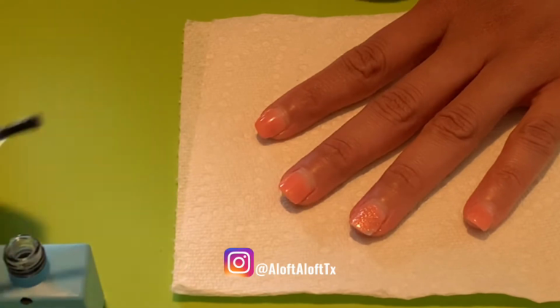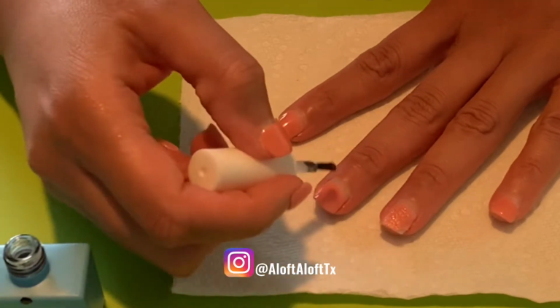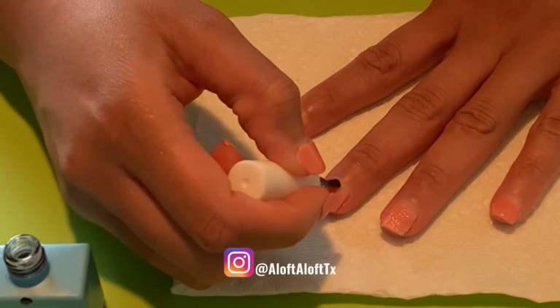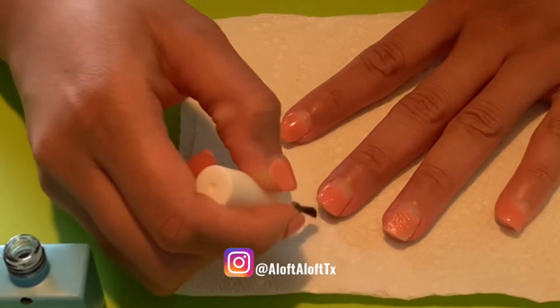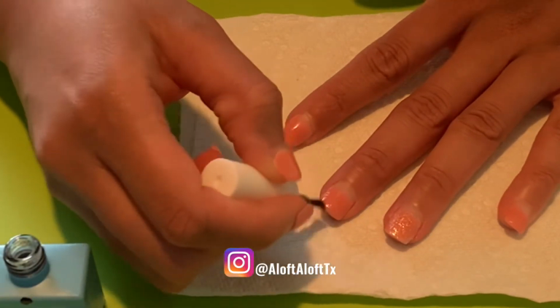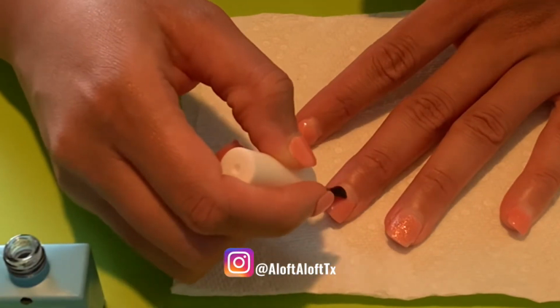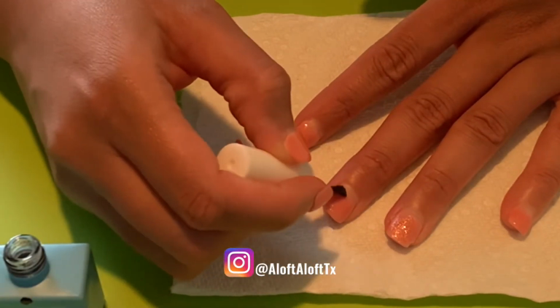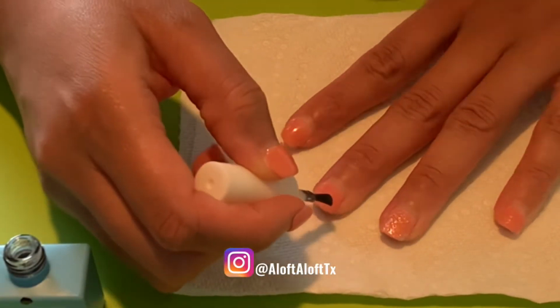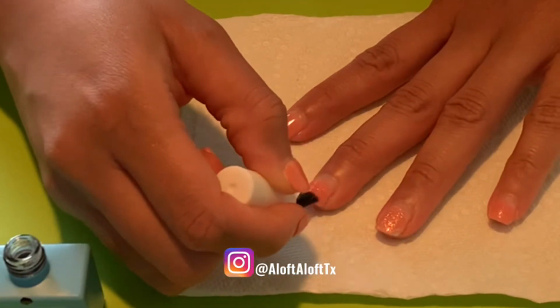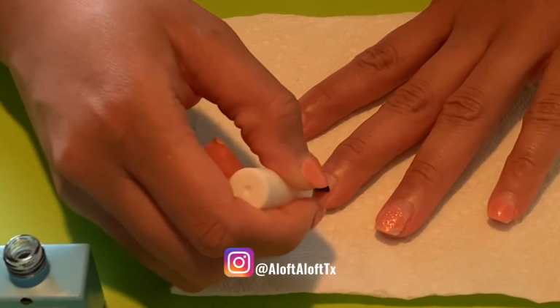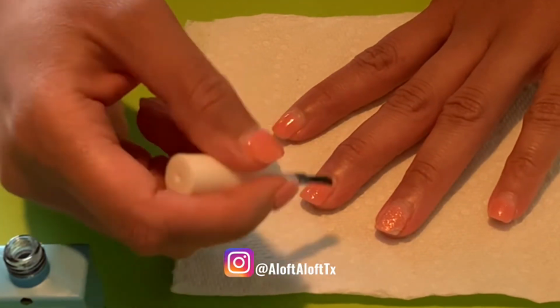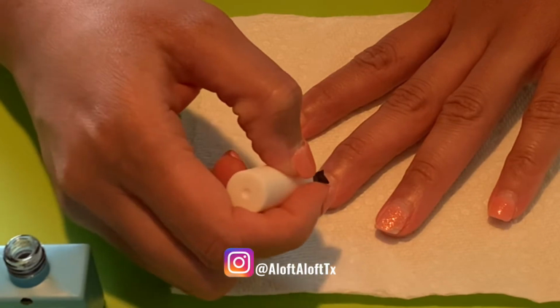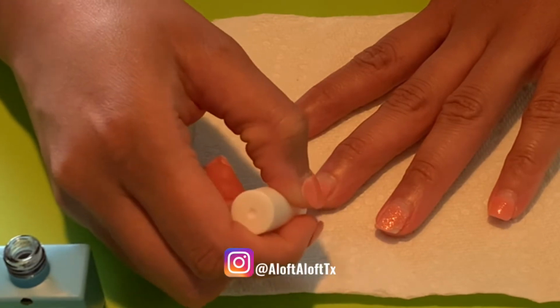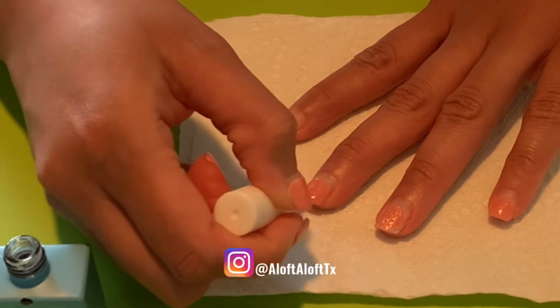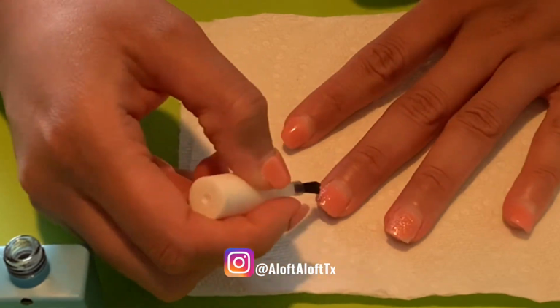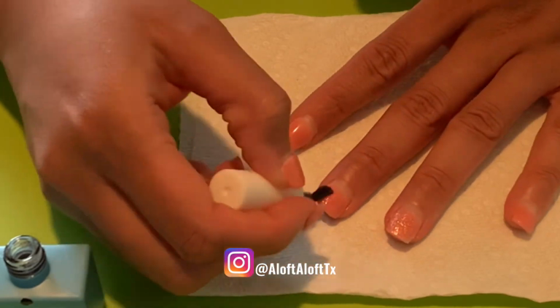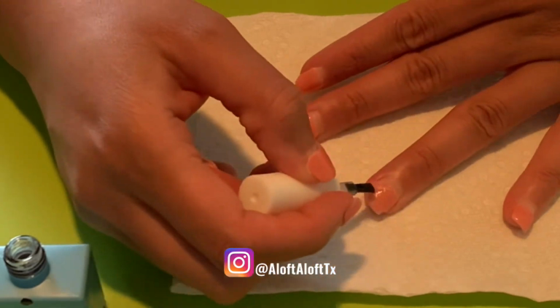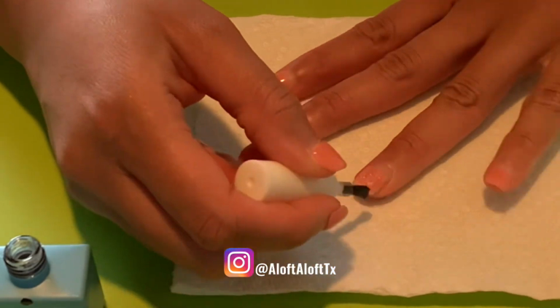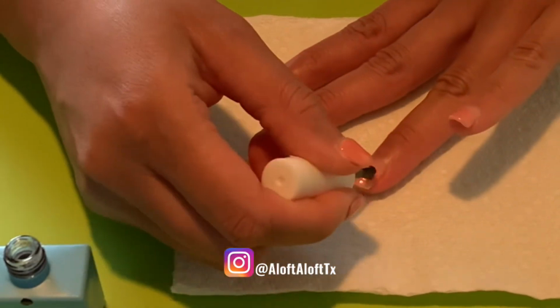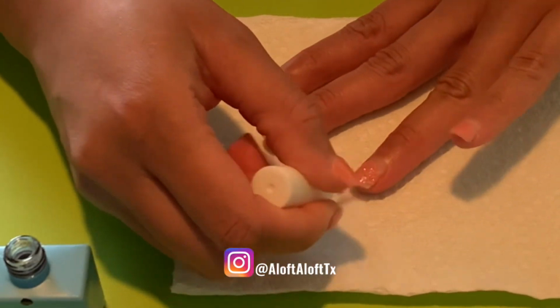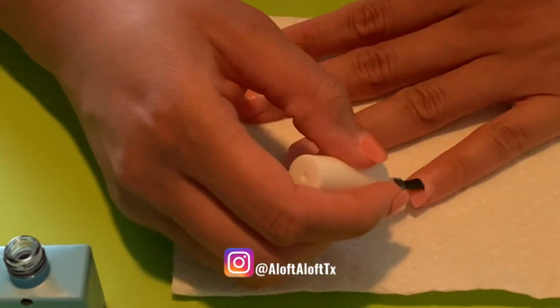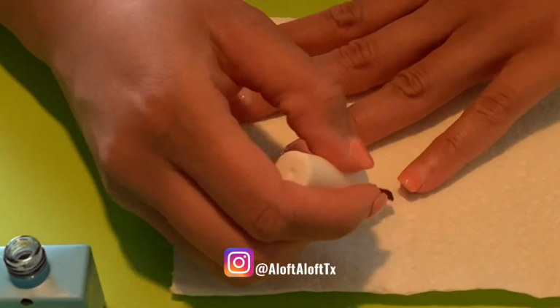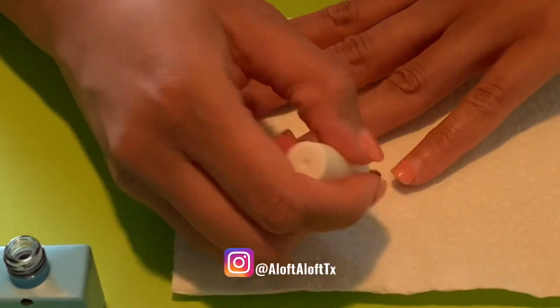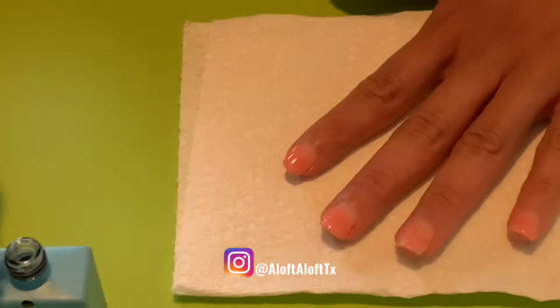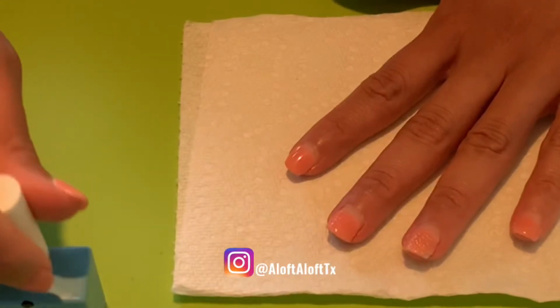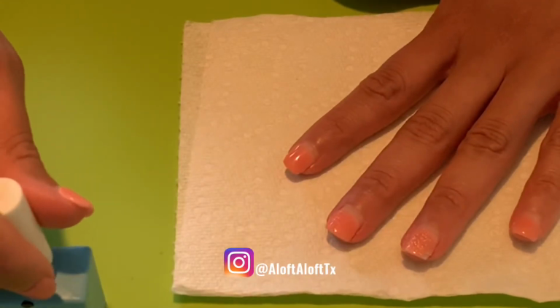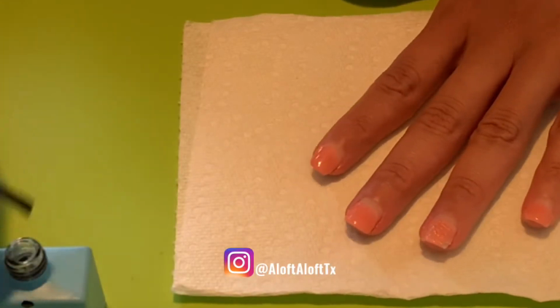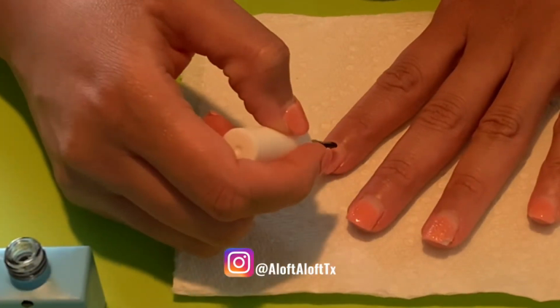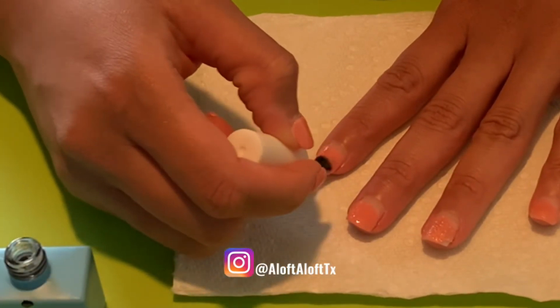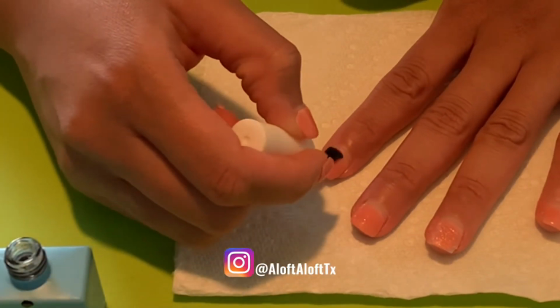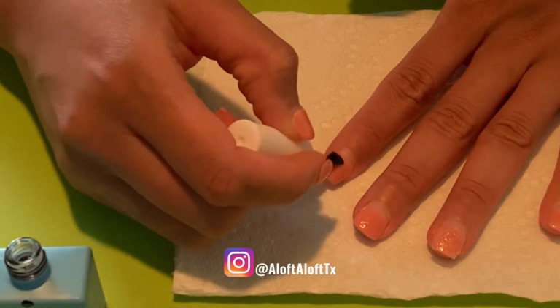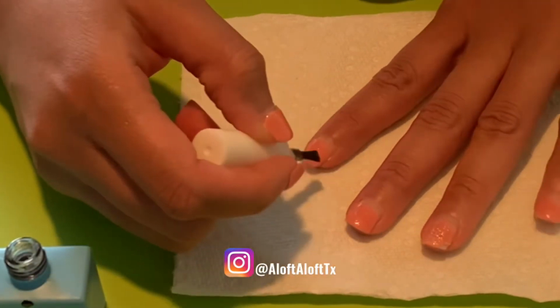I've also seen instructions that say apply the gel and wait three minutes for the polish to burst open — which really means you're just waiting for it to crack — and then you remove the residual polish with a steel pusher.